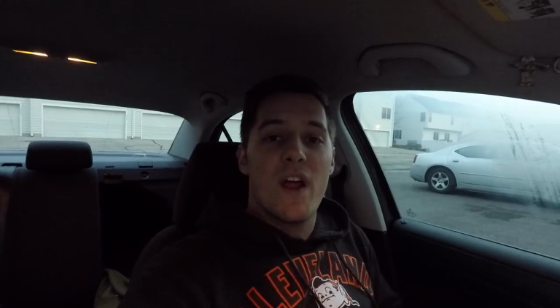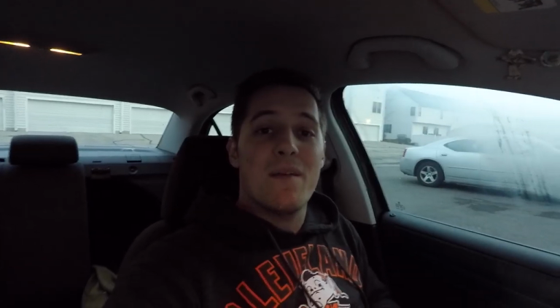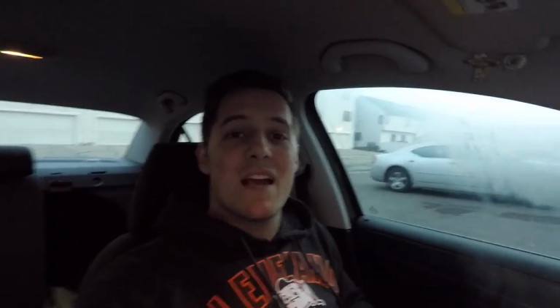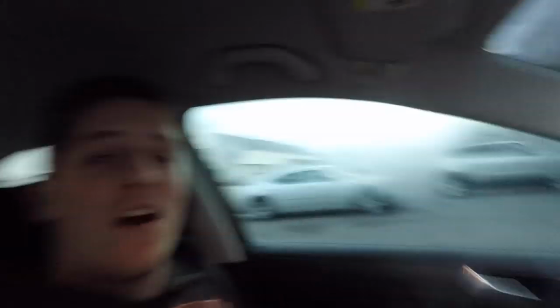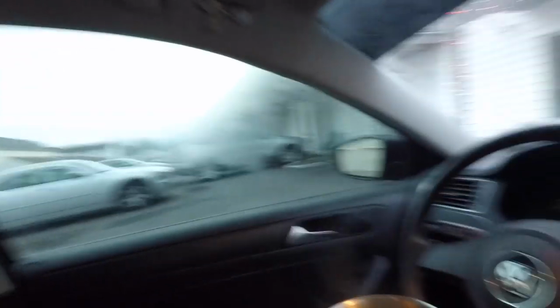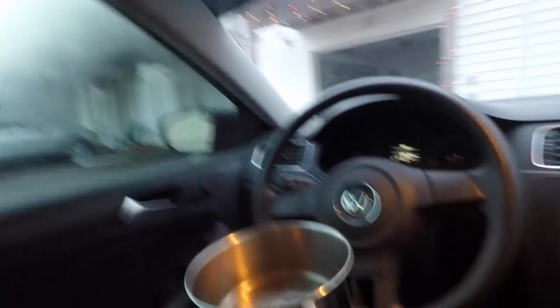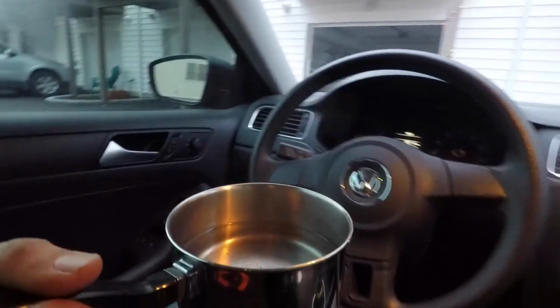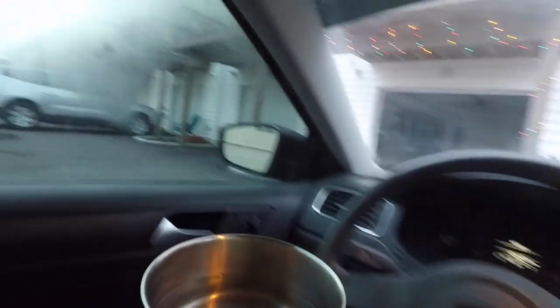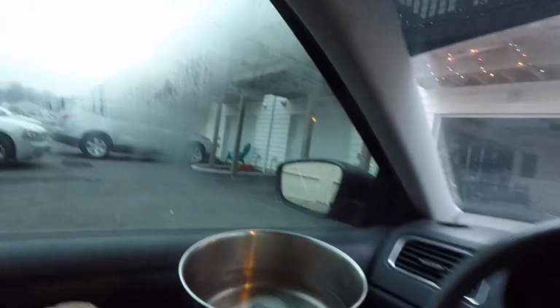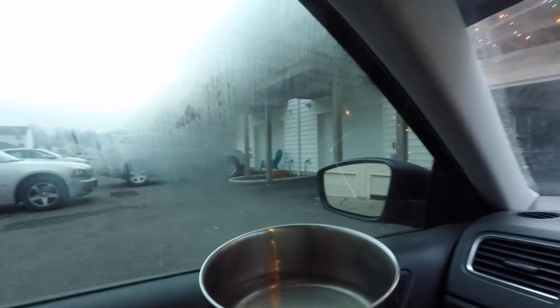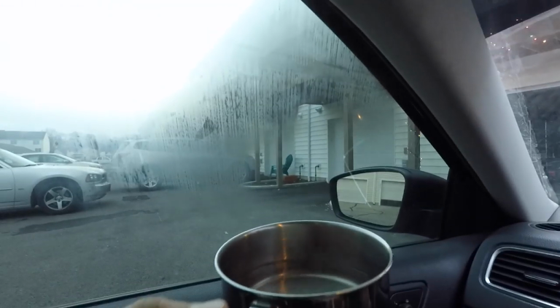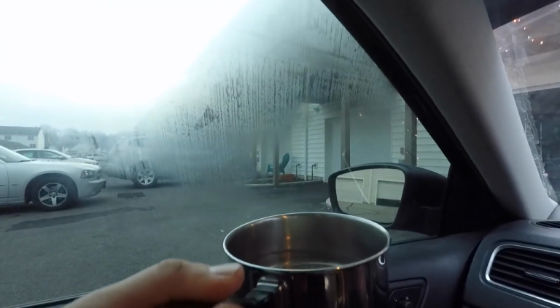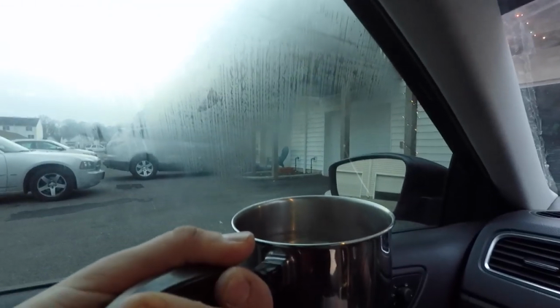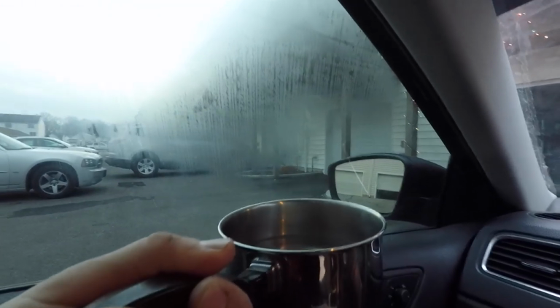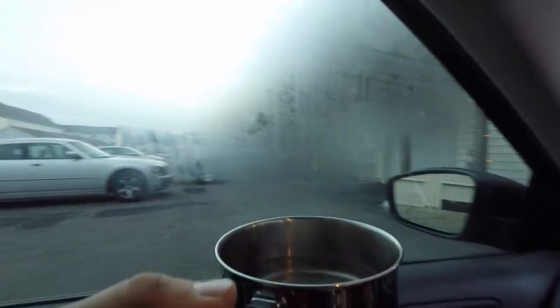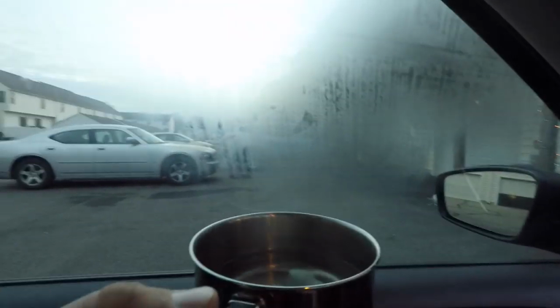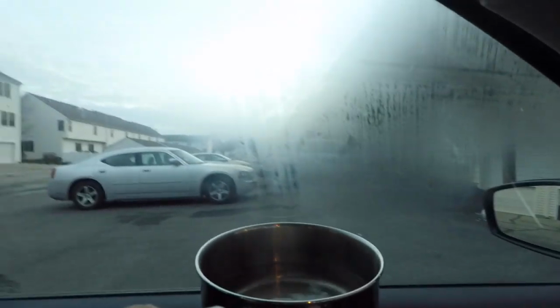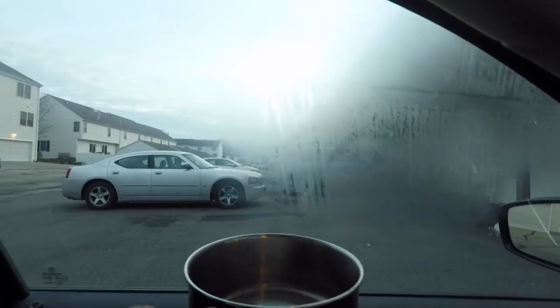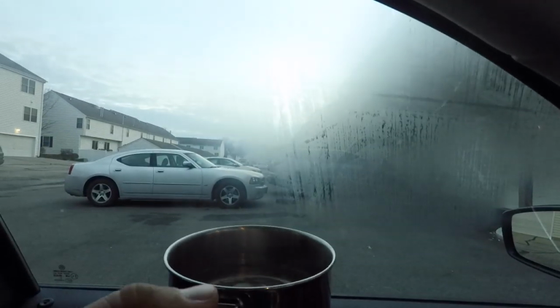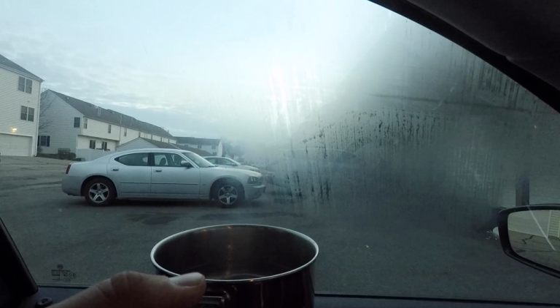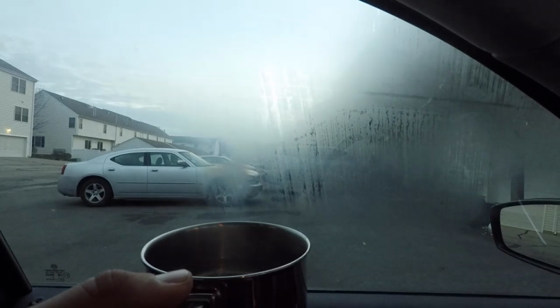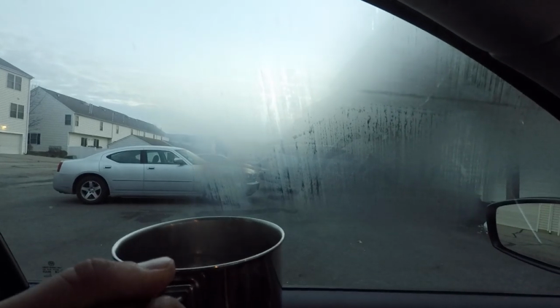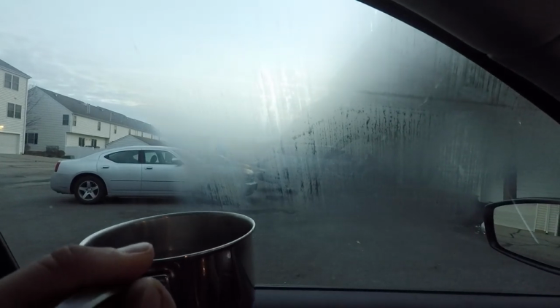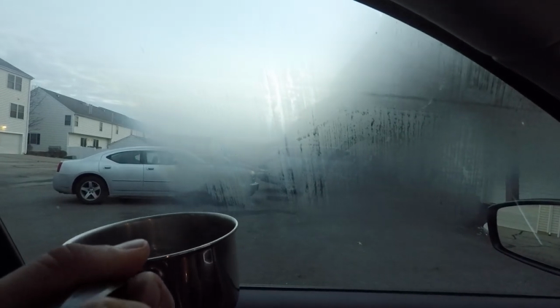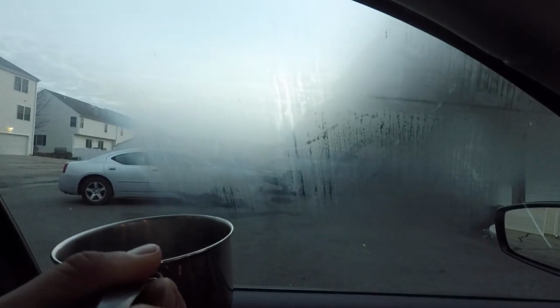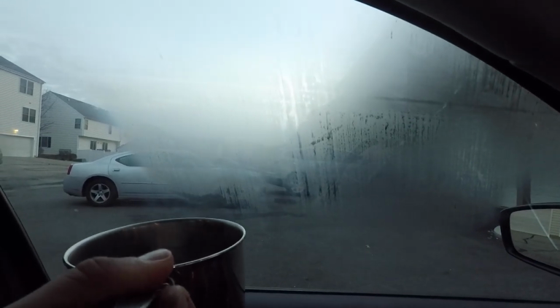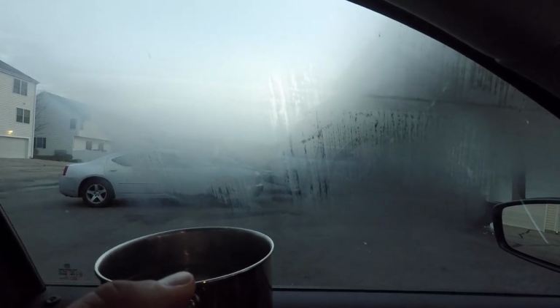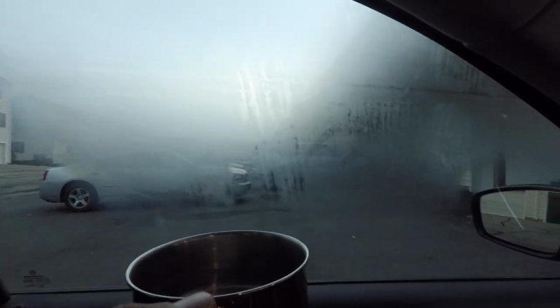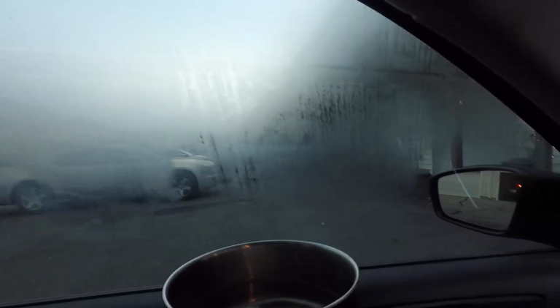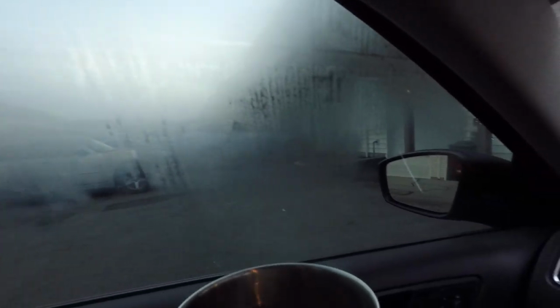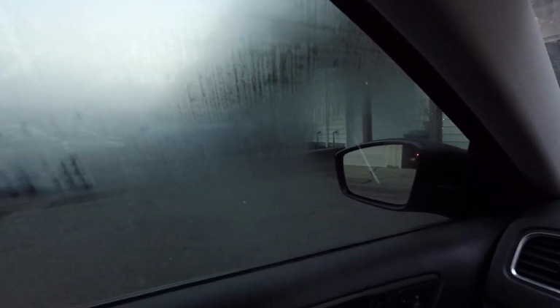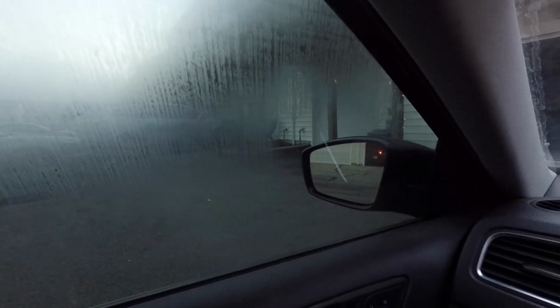Right now I am inside my car with a boiling pot of water, and you can see when I put it up to the window it fogs up — that's just the excess moisture and heat making that condensation stick to my window.